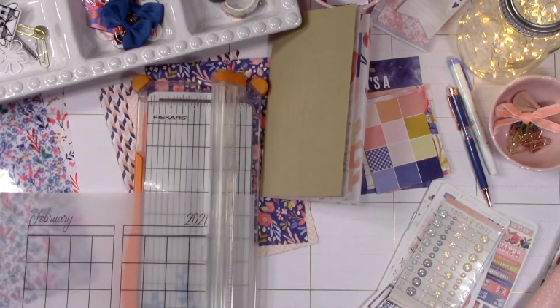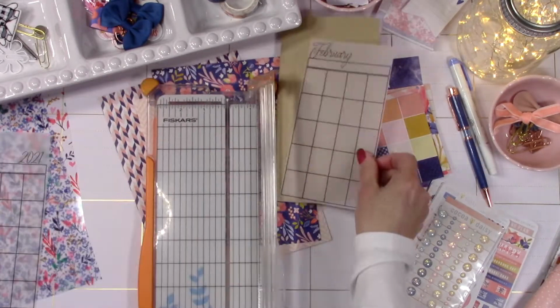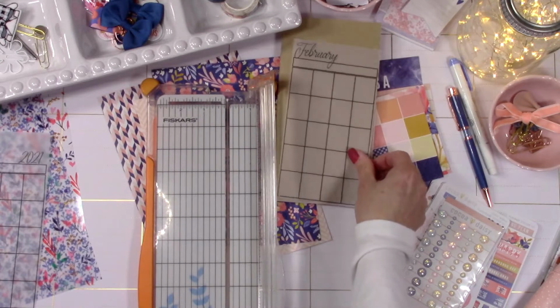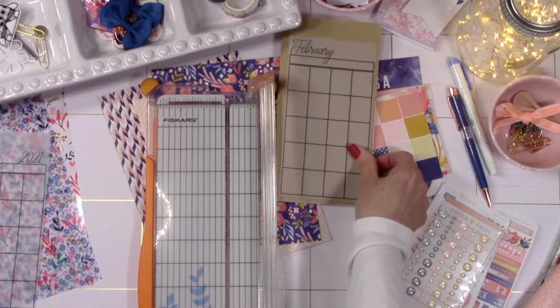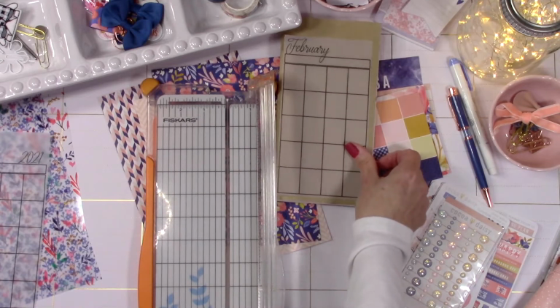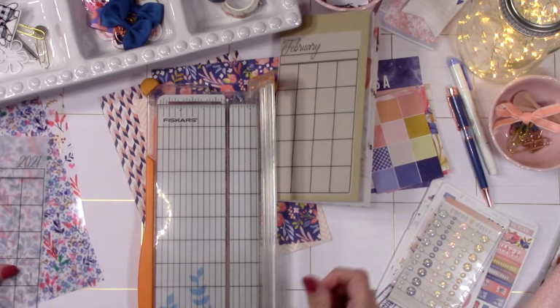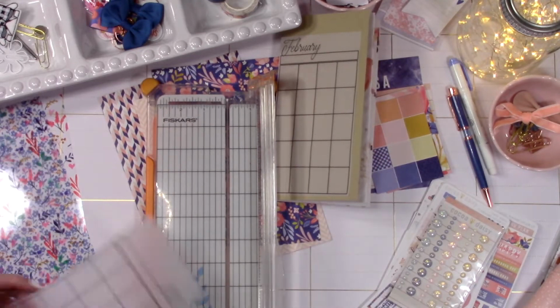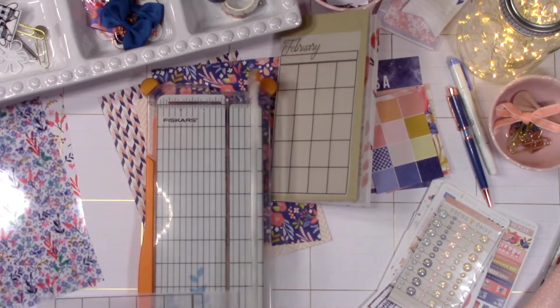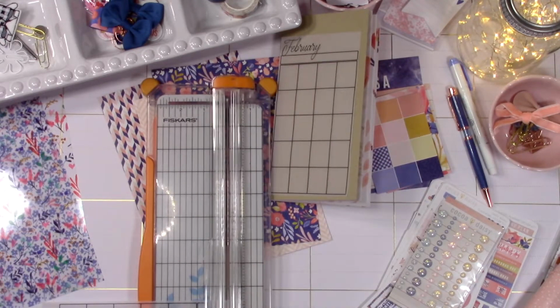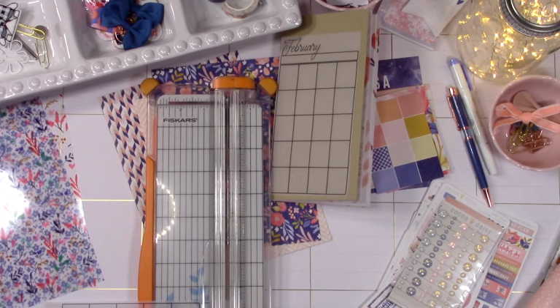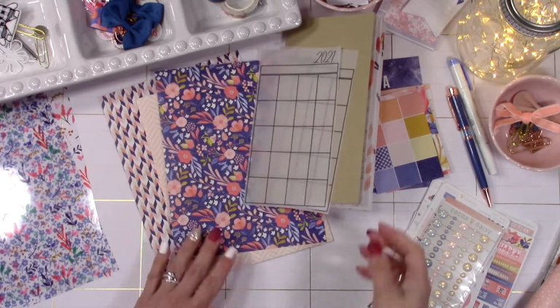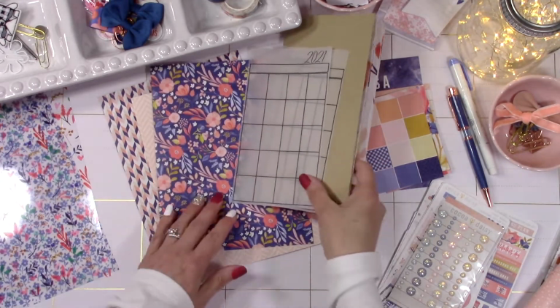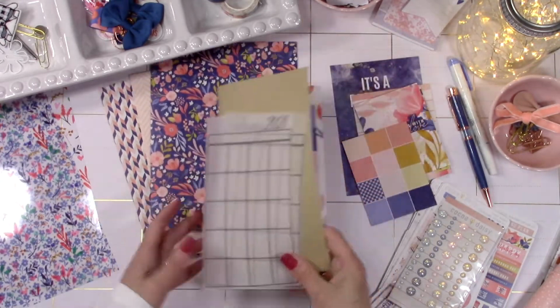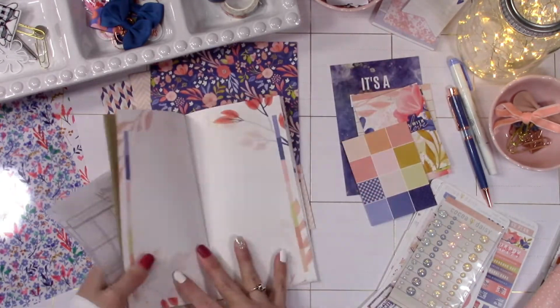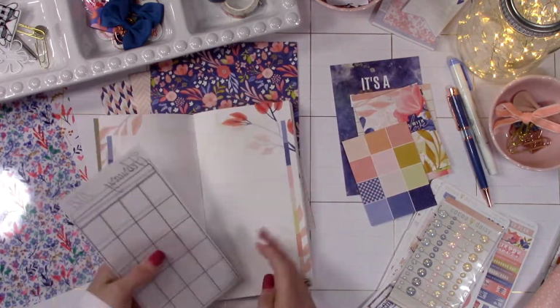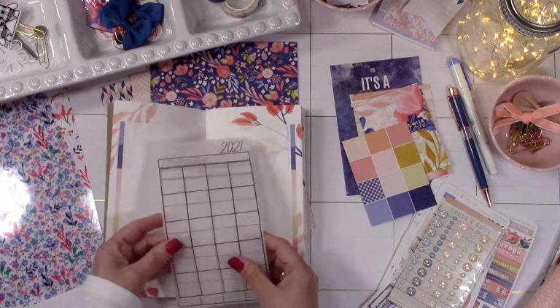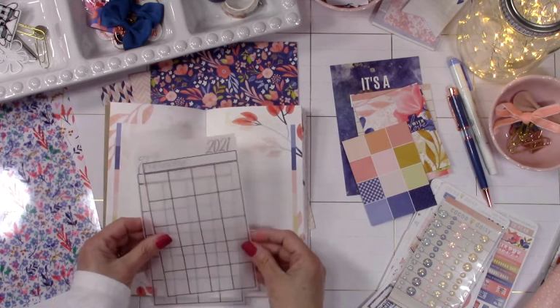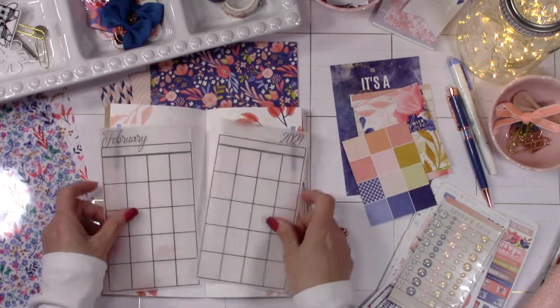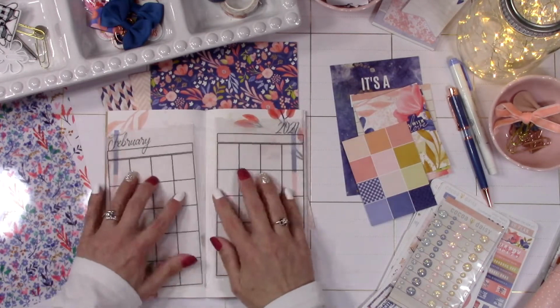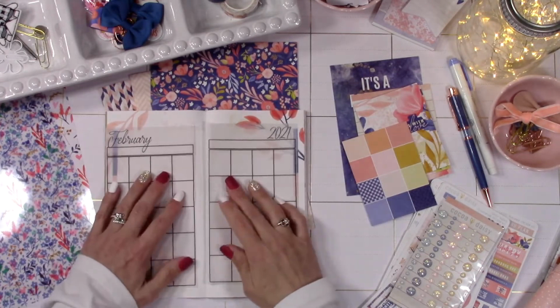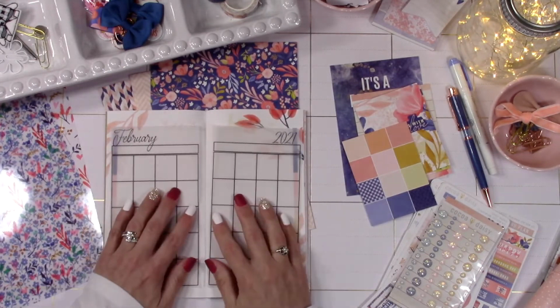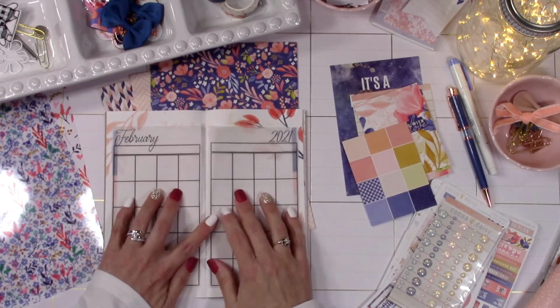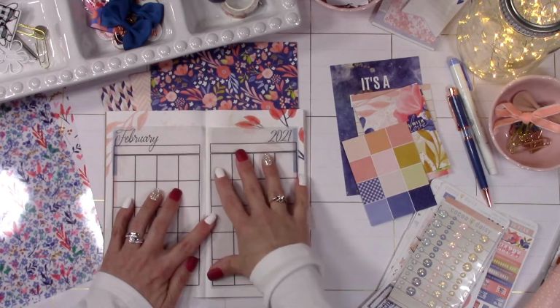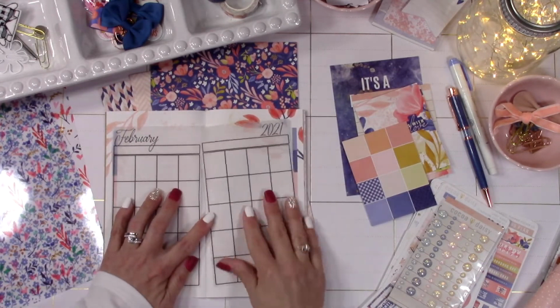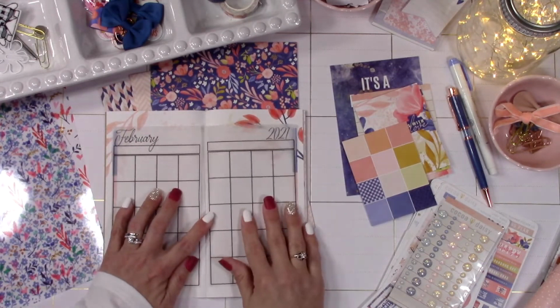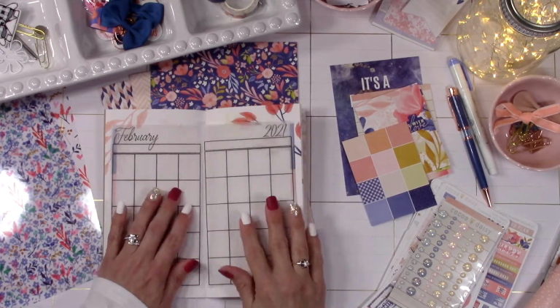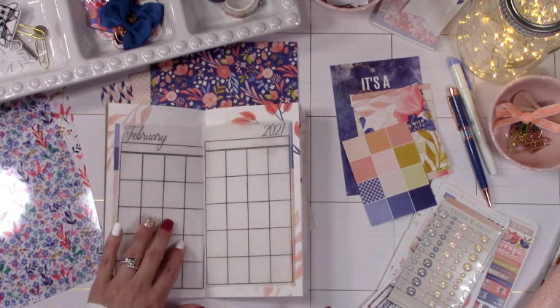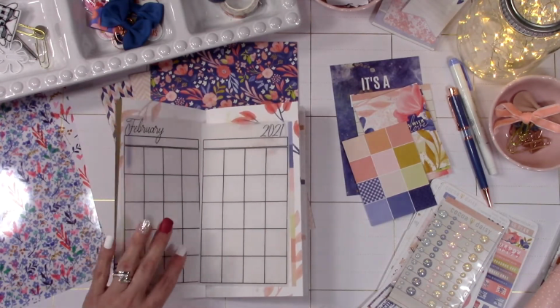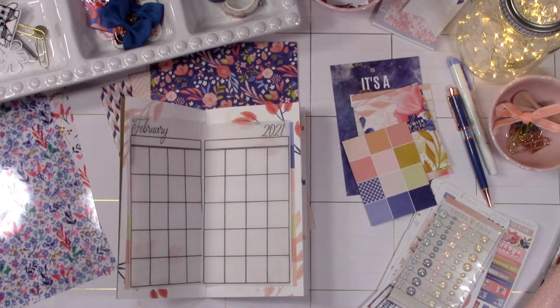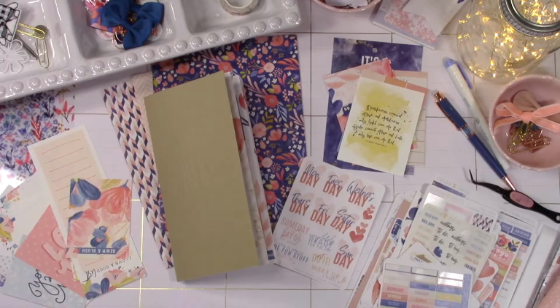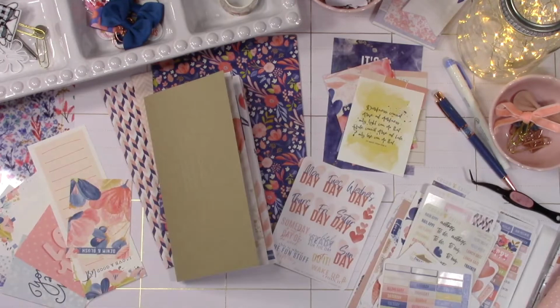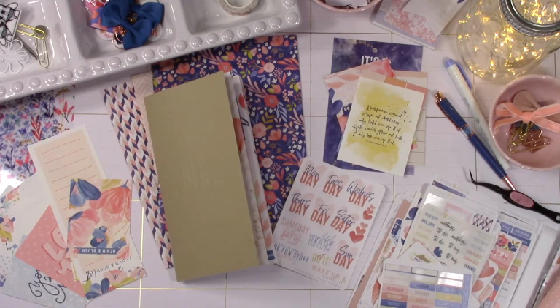So I'm going to trim this down. I print it out on vellum — I just really like the way it looks, and the vellum also helps the really pretty pages behind it kind of show through. So all of that gorgeous Coco Daisy artwork you can see right through the vellum.